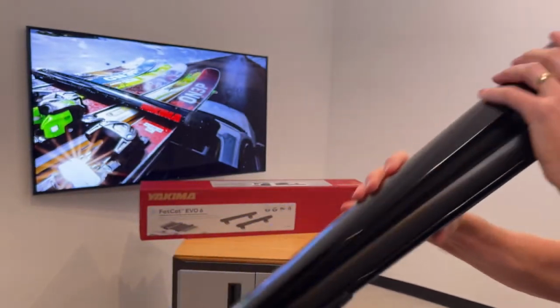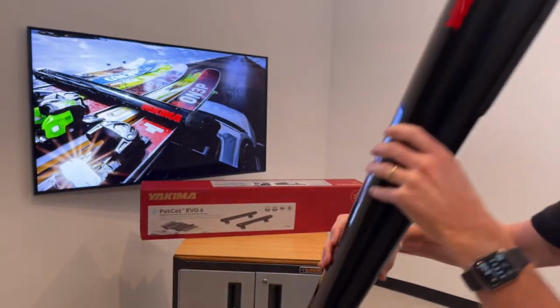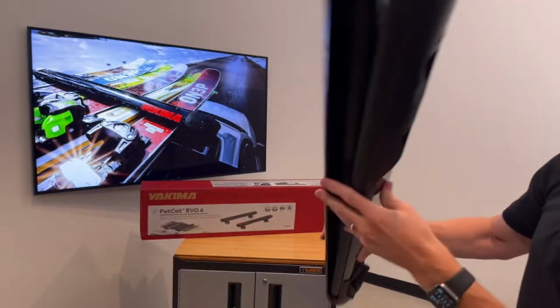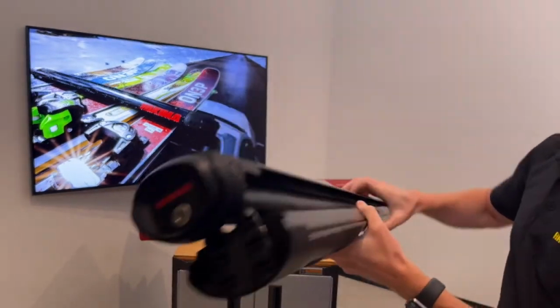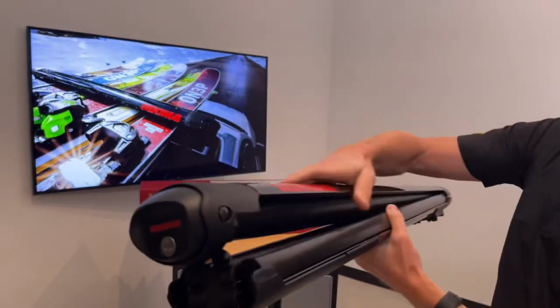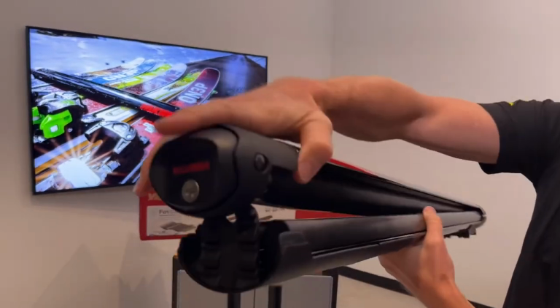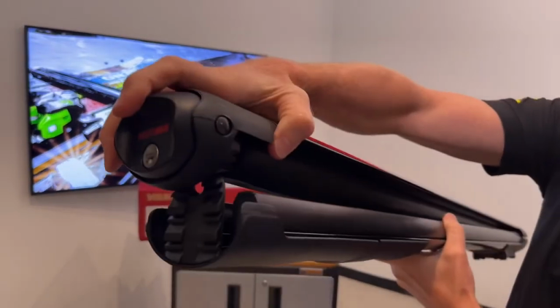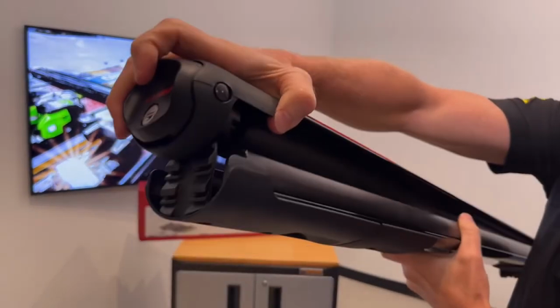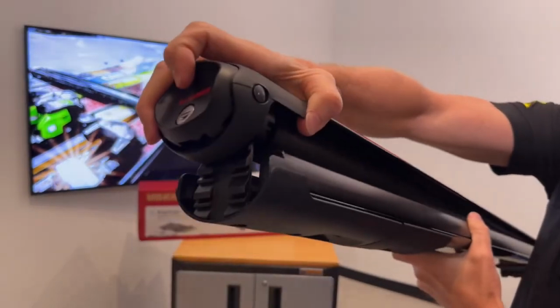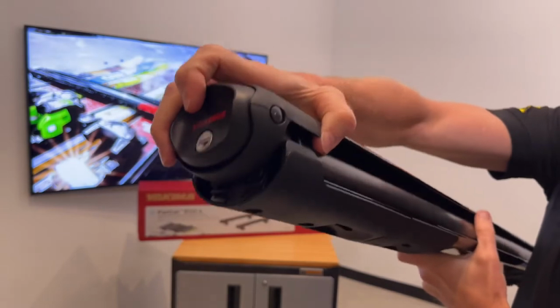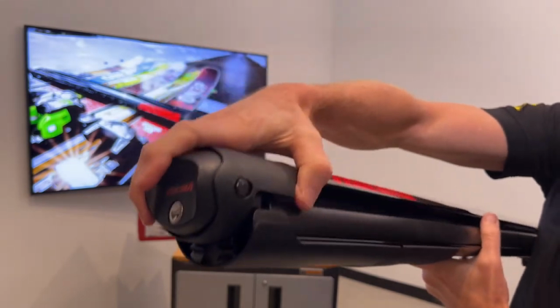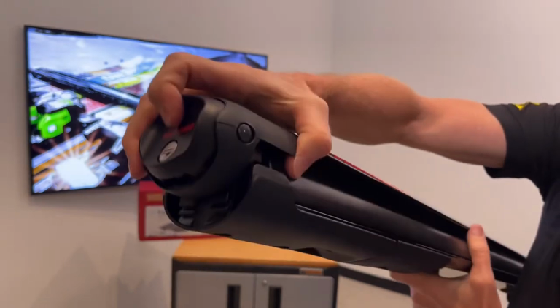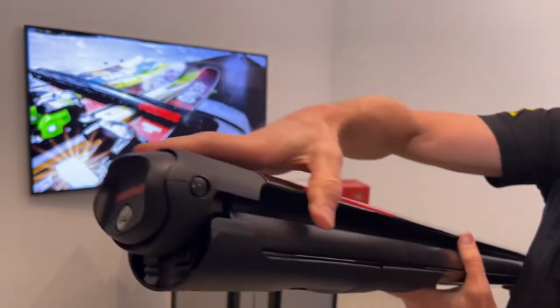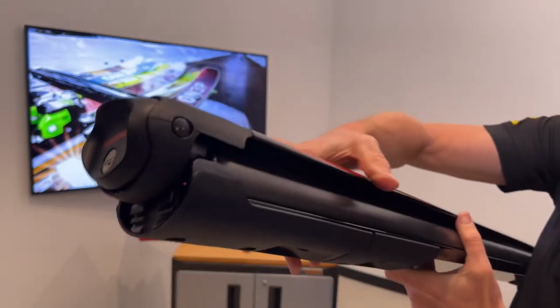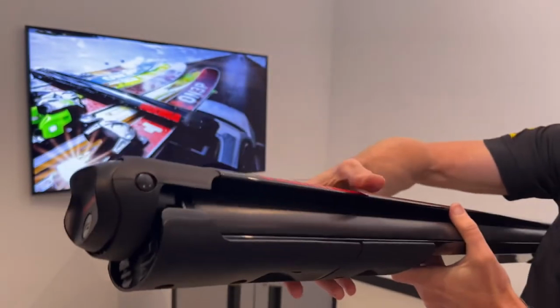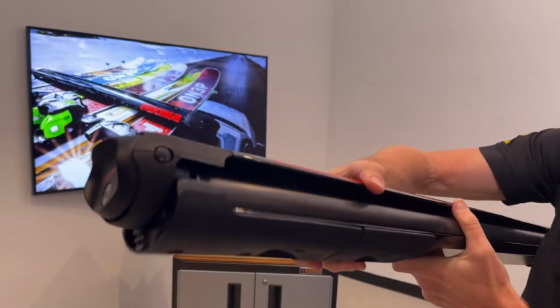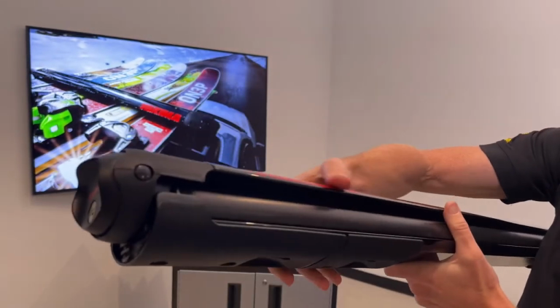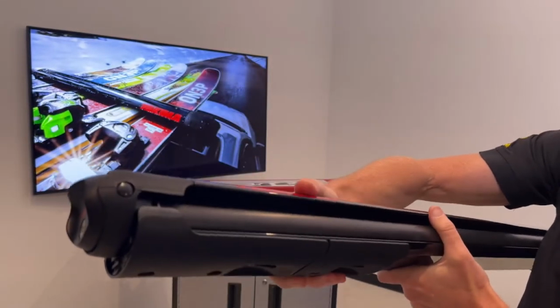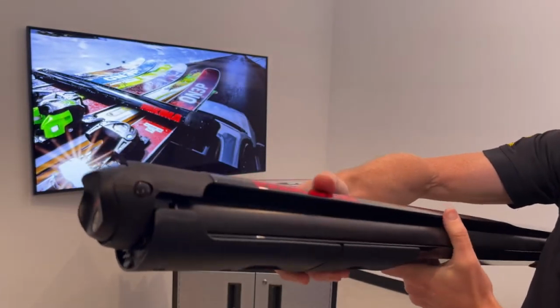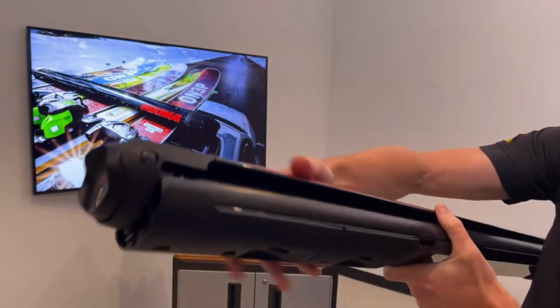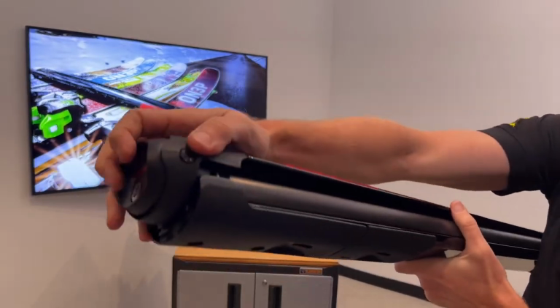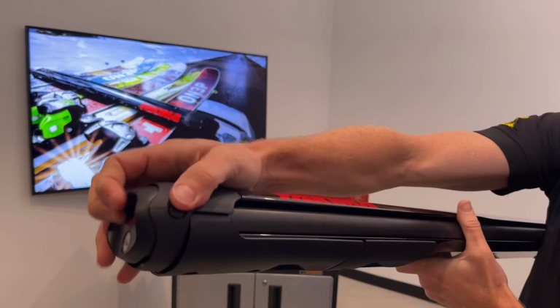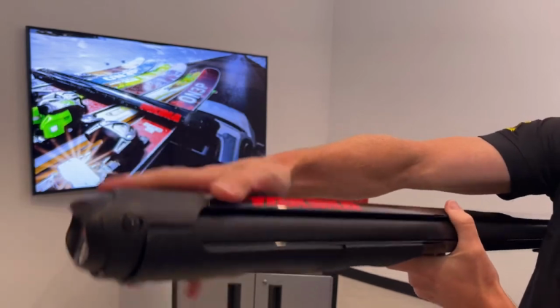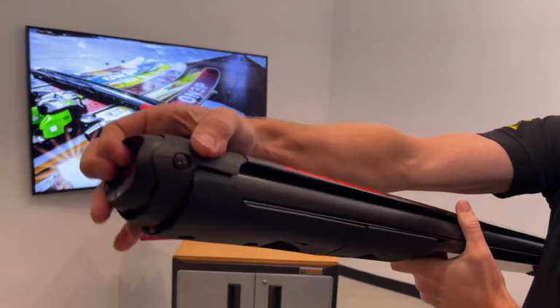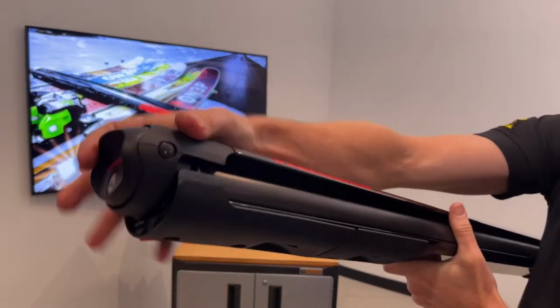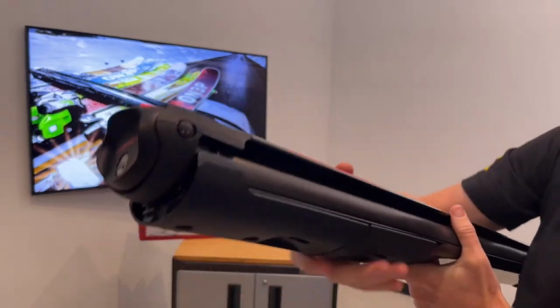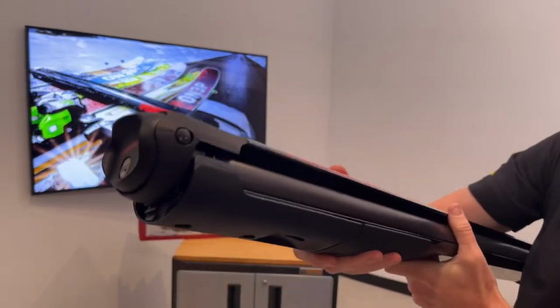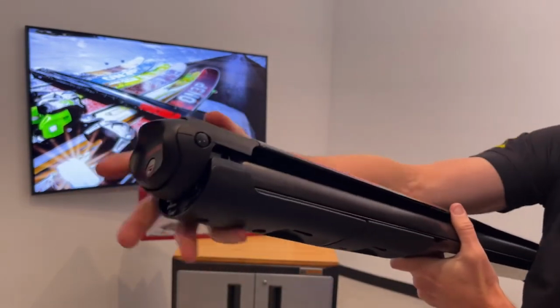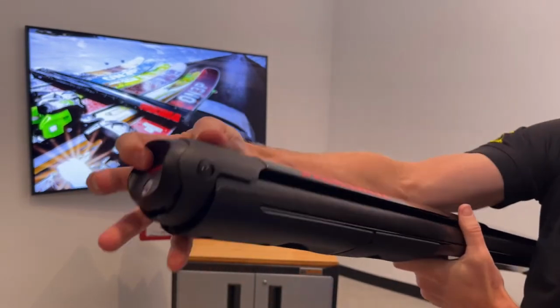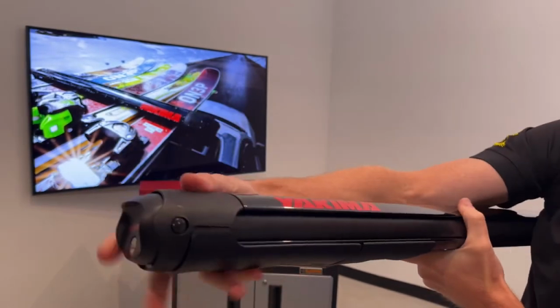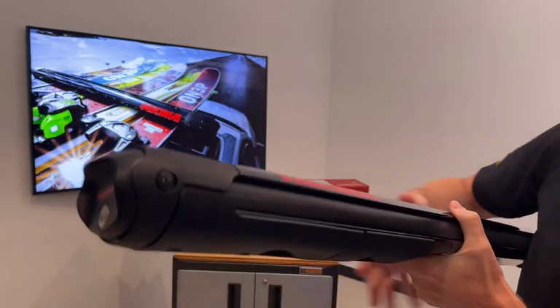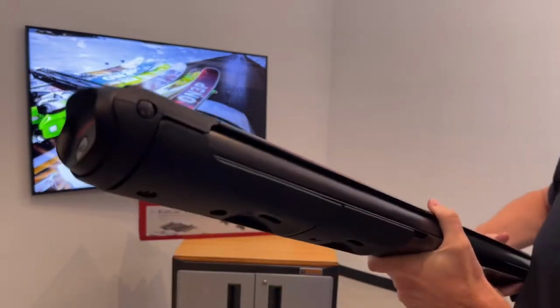On the opposite end, you've got a multi-position closure that can also accommodate the various thicknesses of your boards, but then also return to the narrow low-profile position.